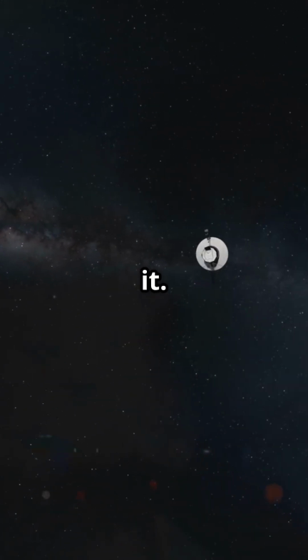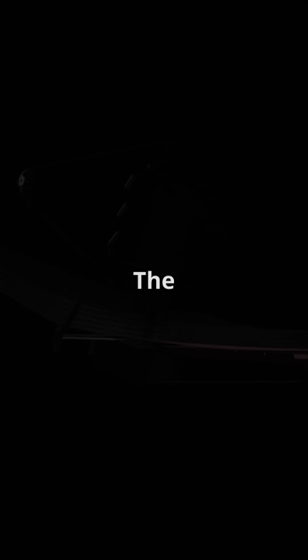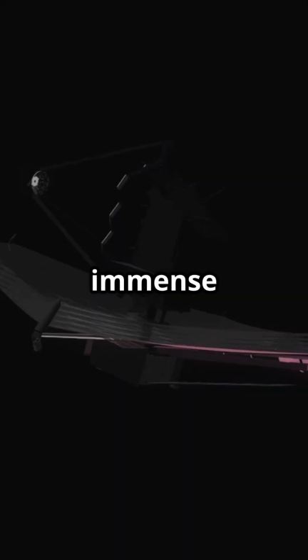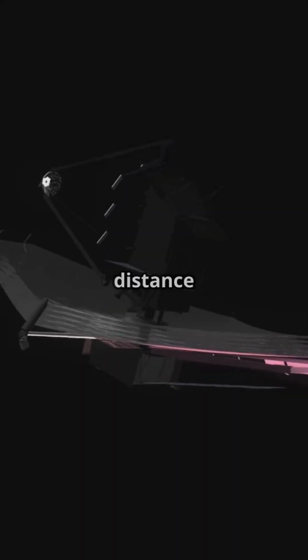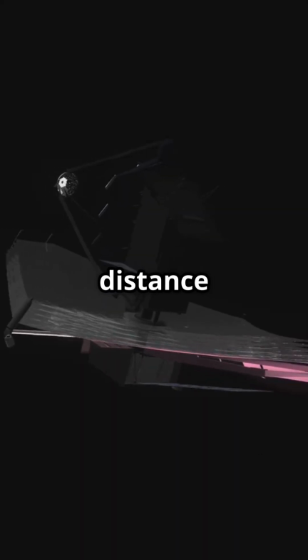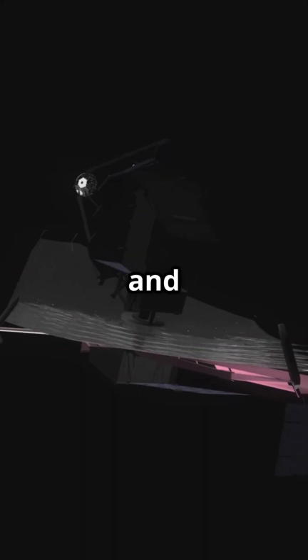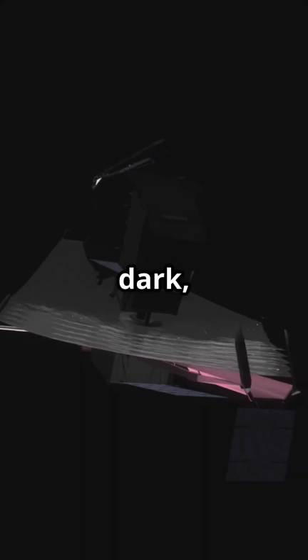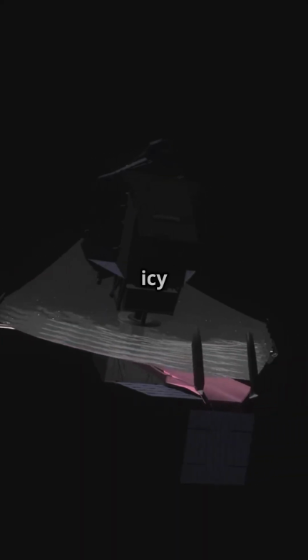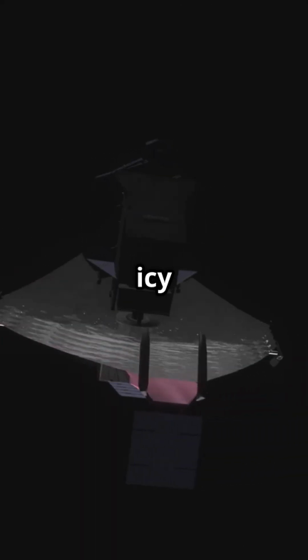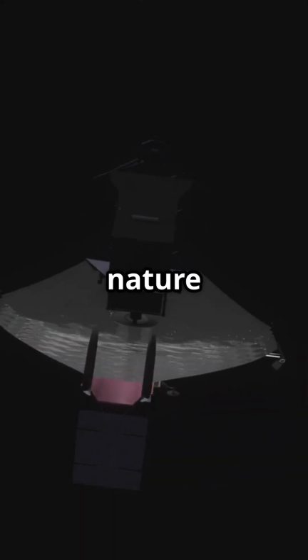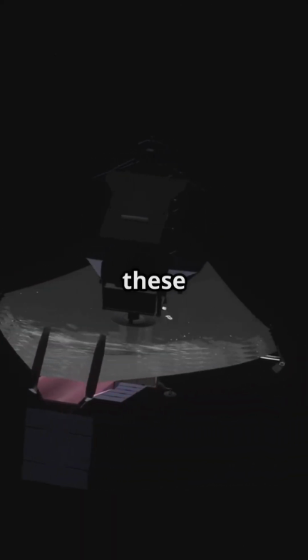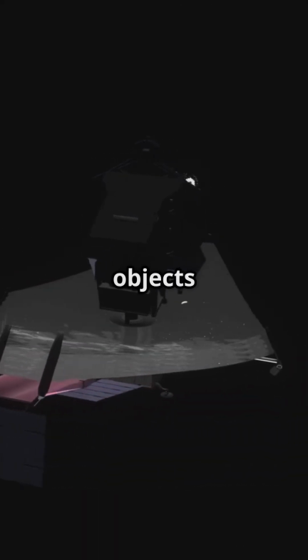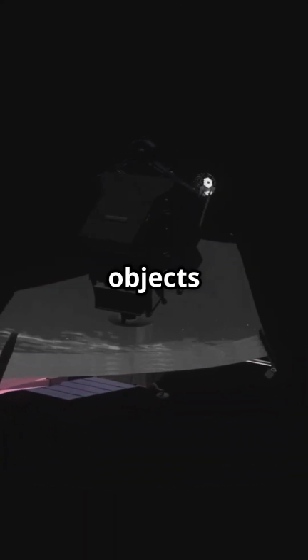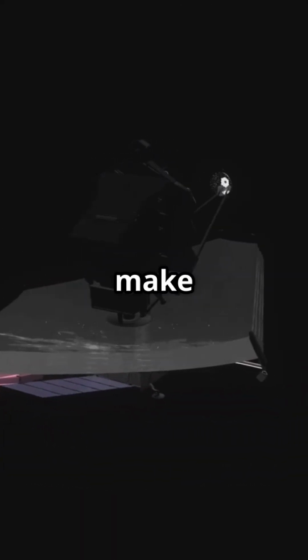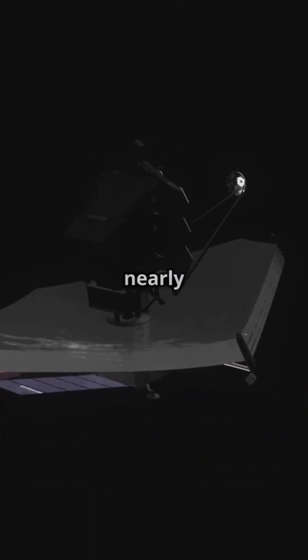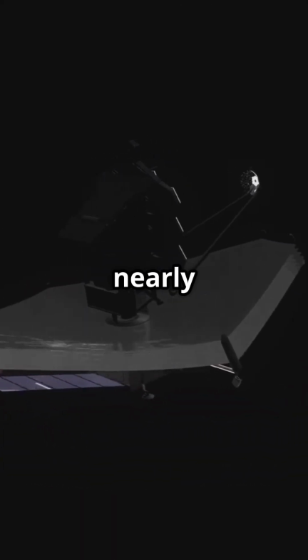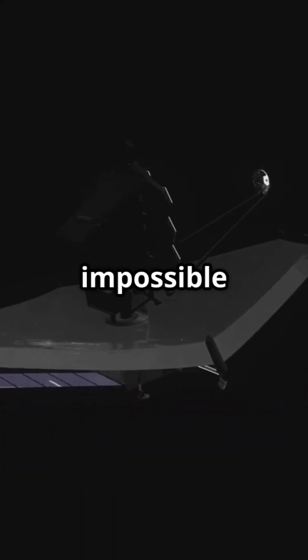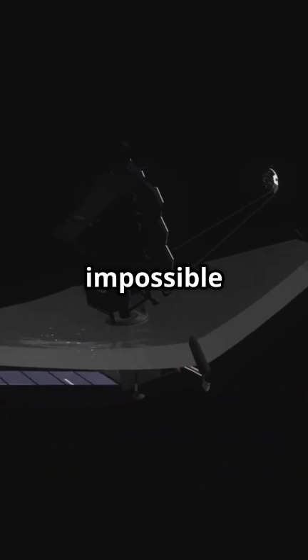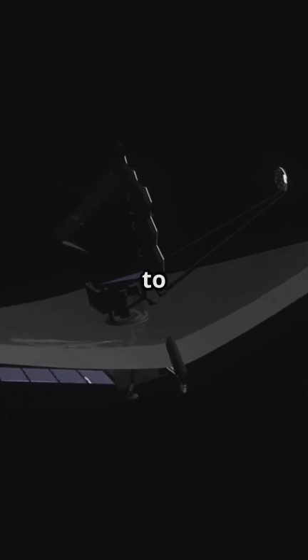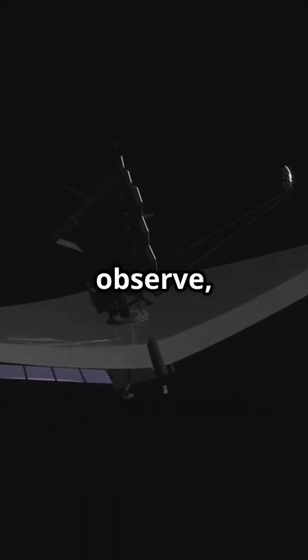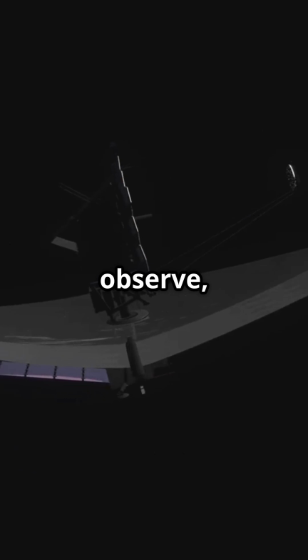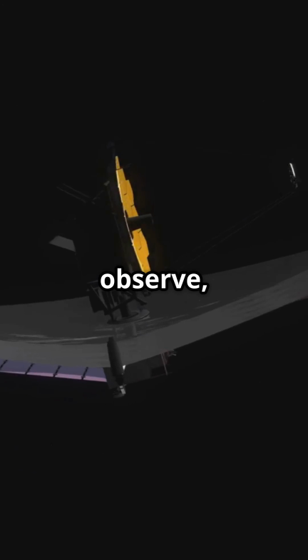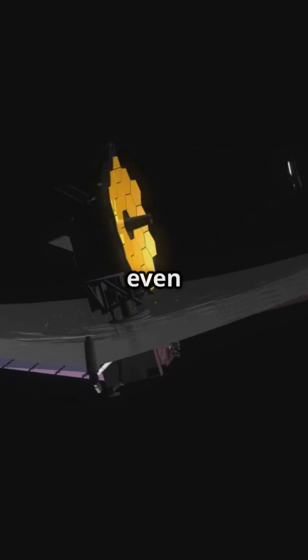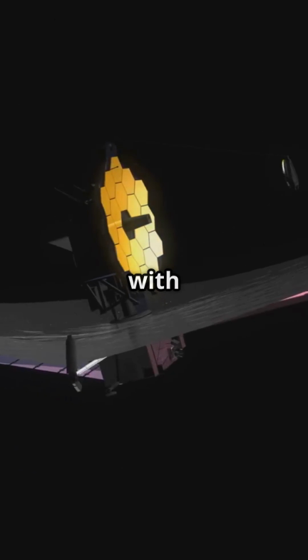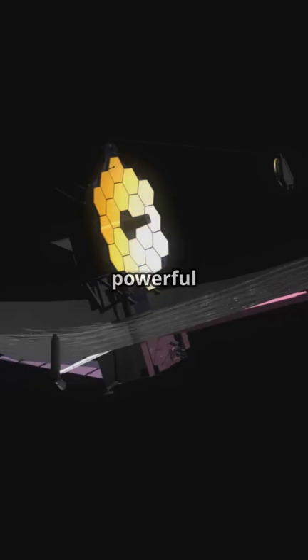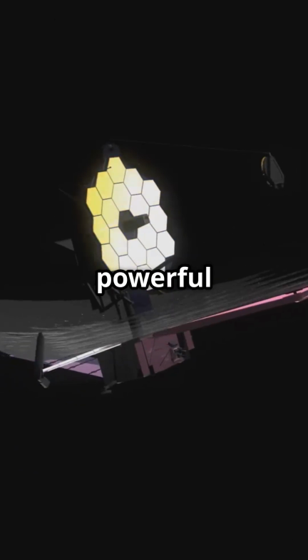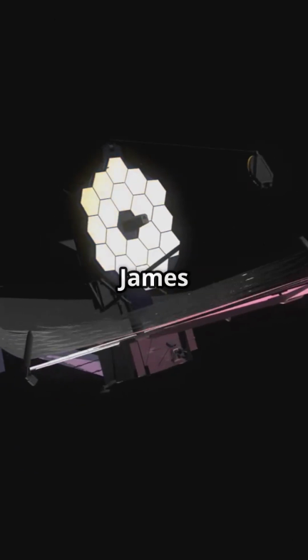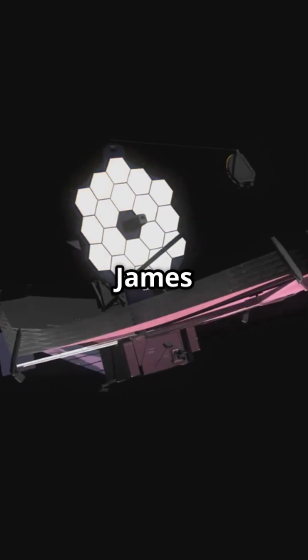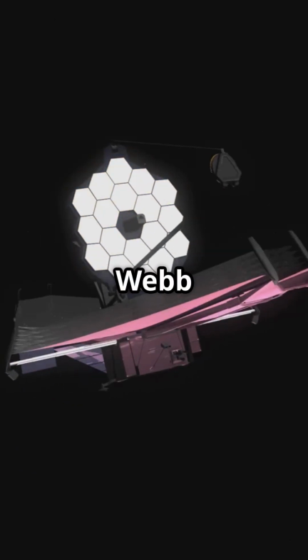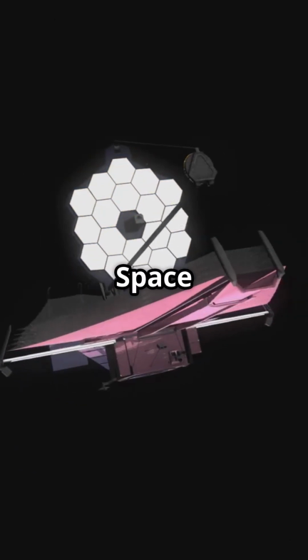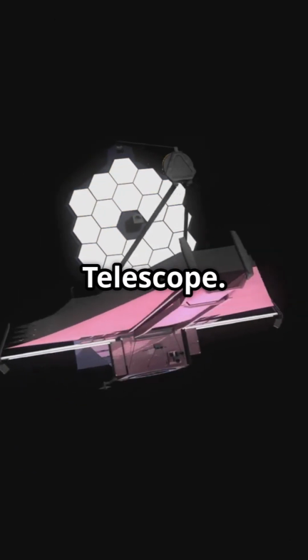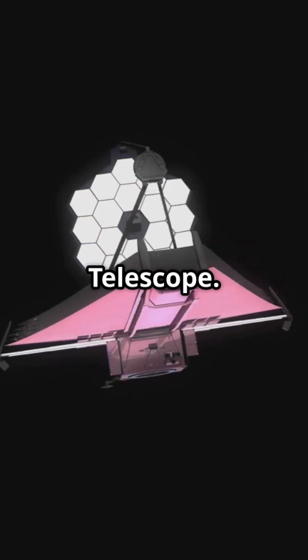The immense distance and the dark, icy nature of these objects make them nearly impossible to observe, even with the powerful James Webb Space Telescope.